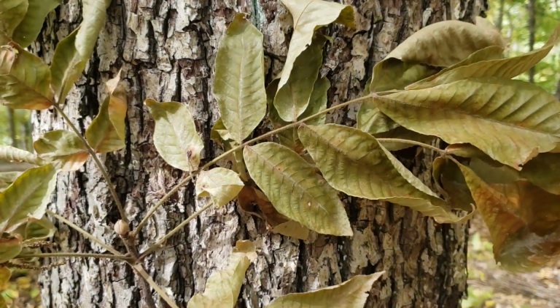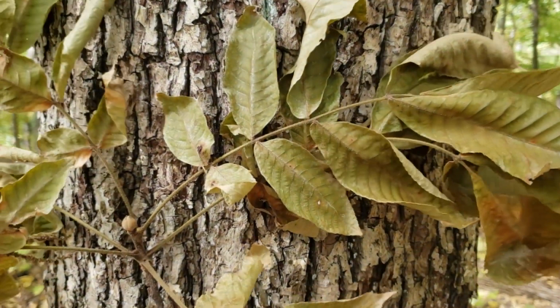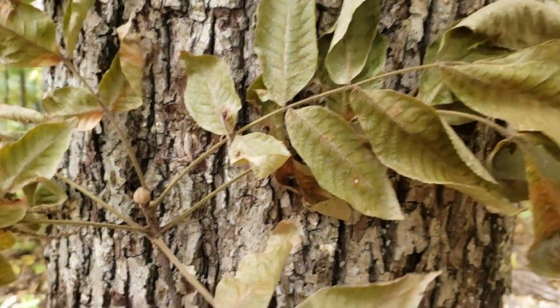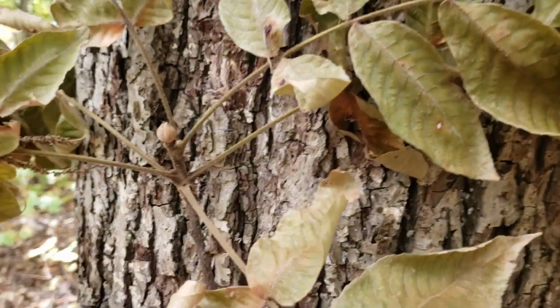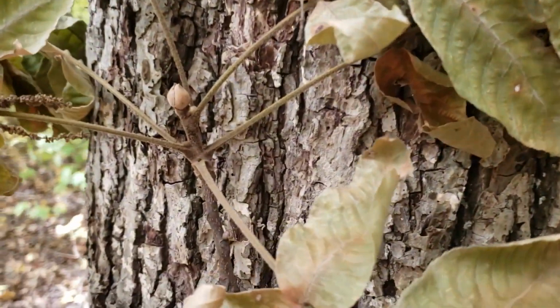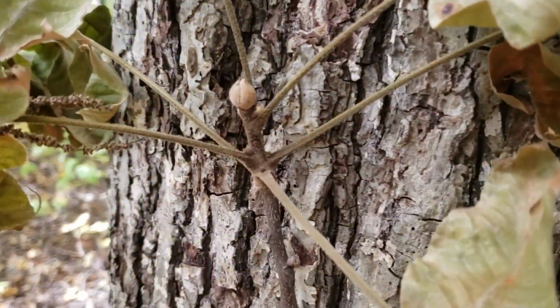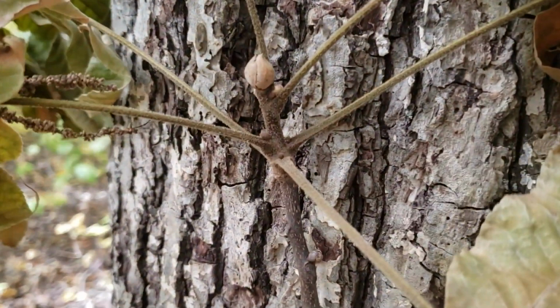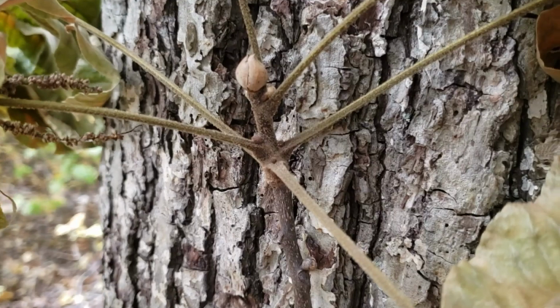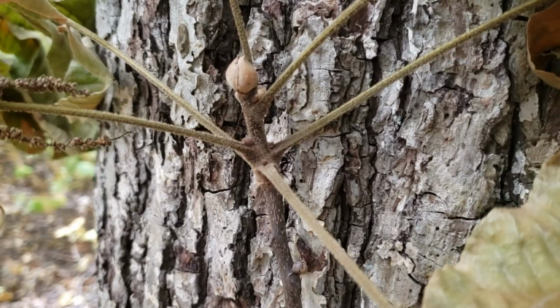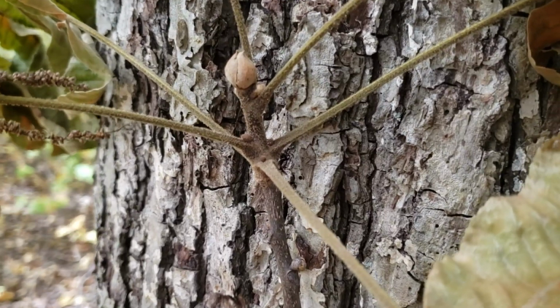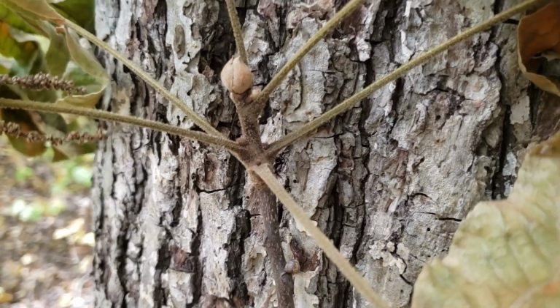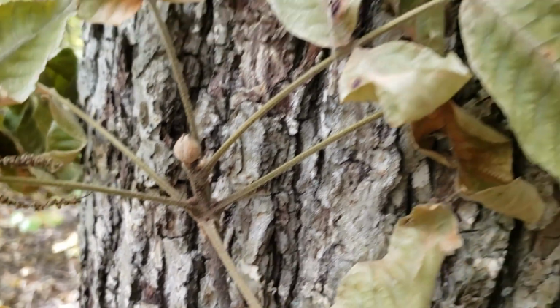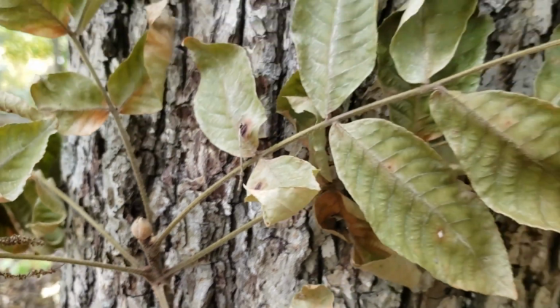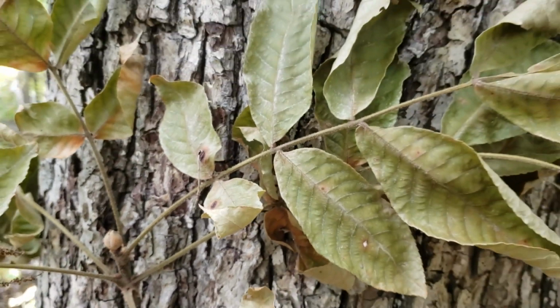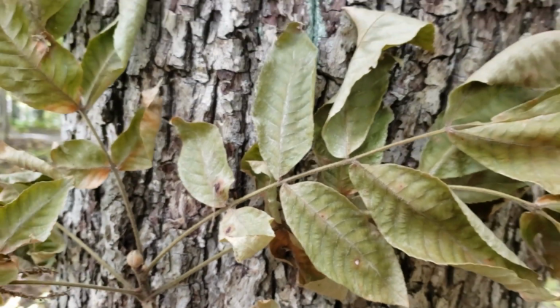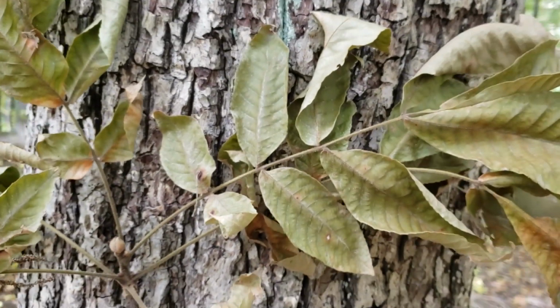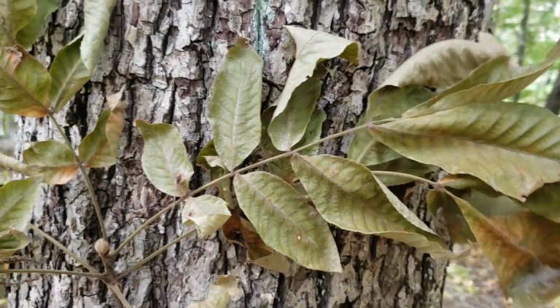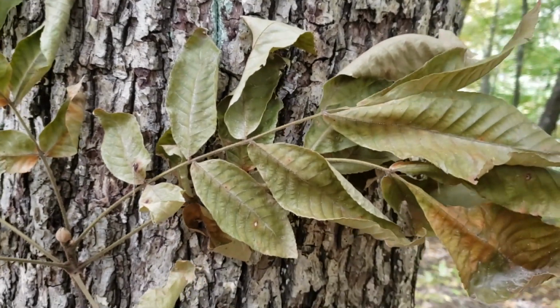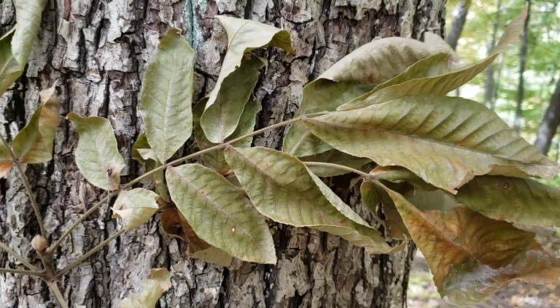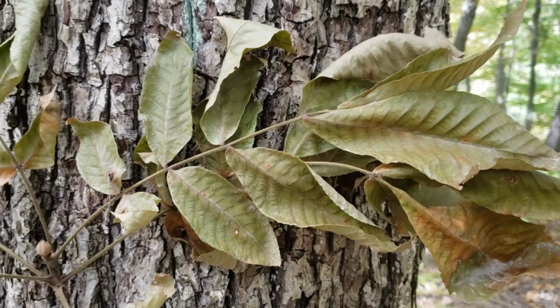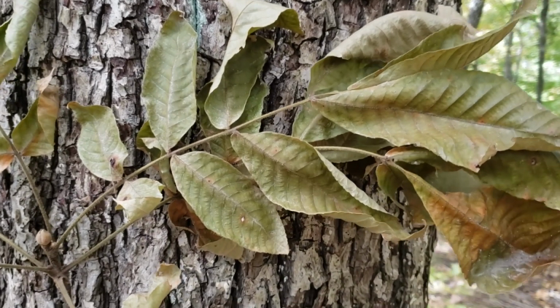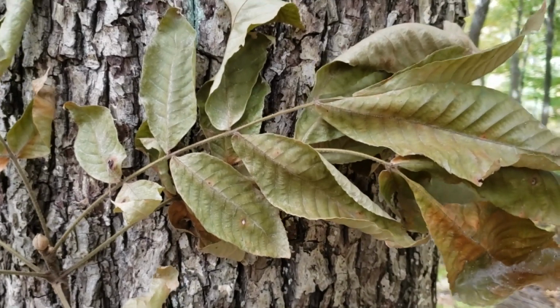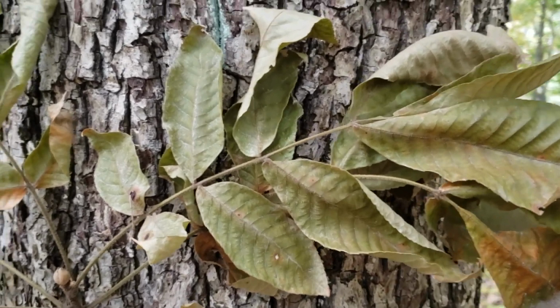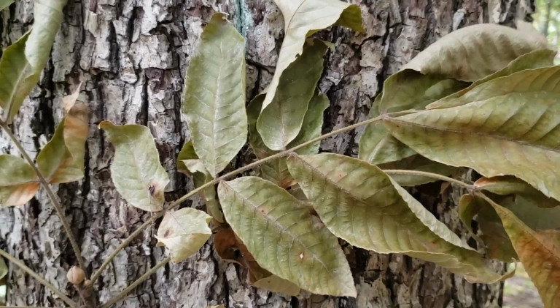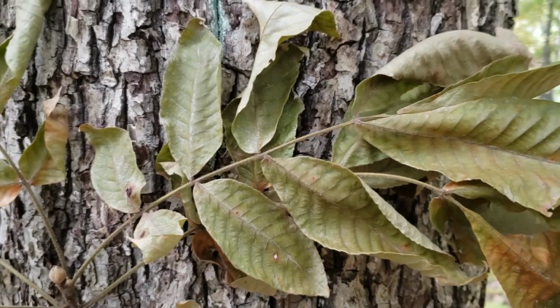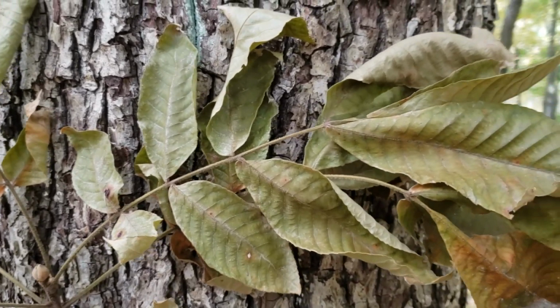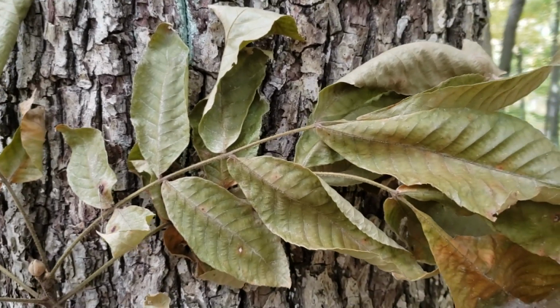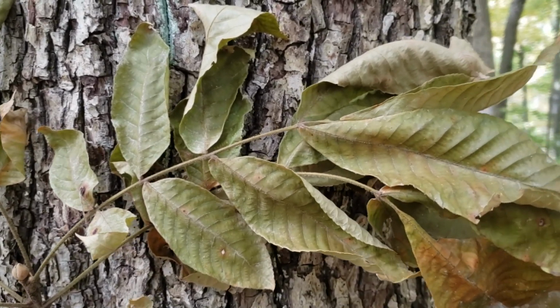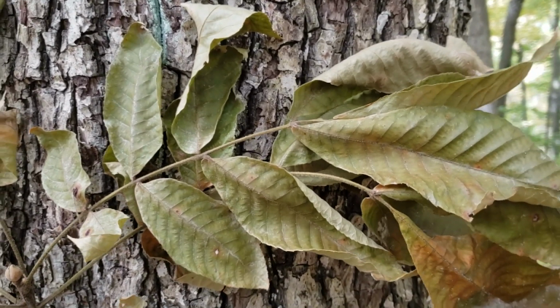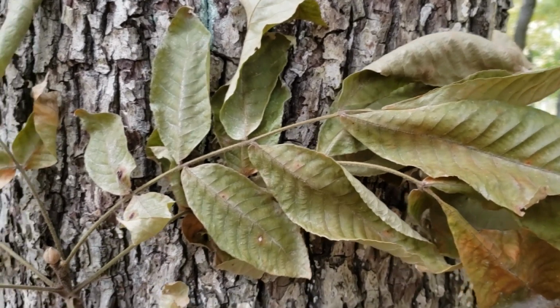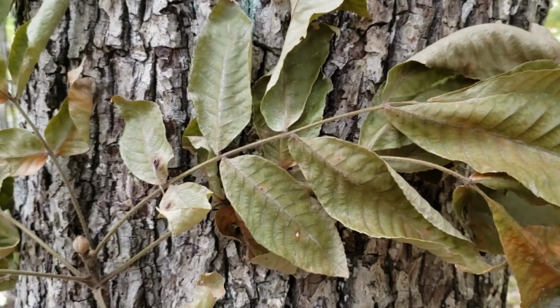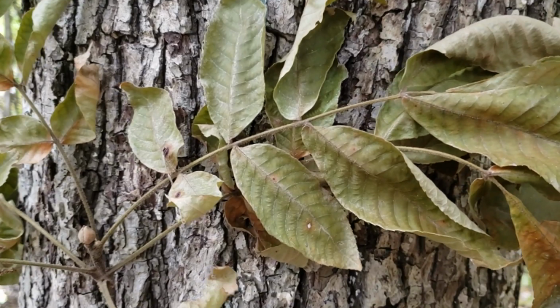Mockernut hickory, as in all the hickories, has alternate leaf arrangement, compound leaves, and typically seven to nine leaflets that tend to get progressively larger toward the middle and ends of the large leaf.